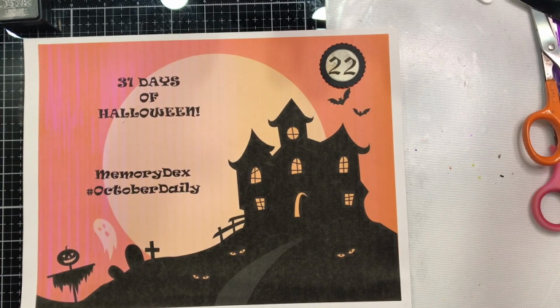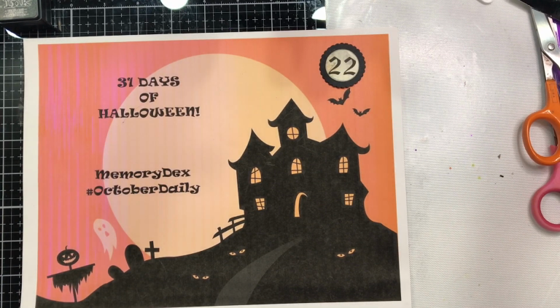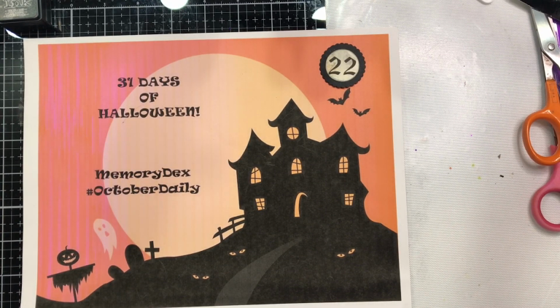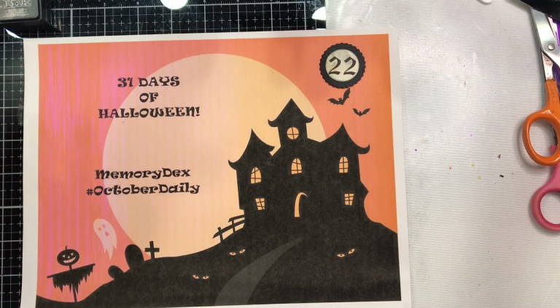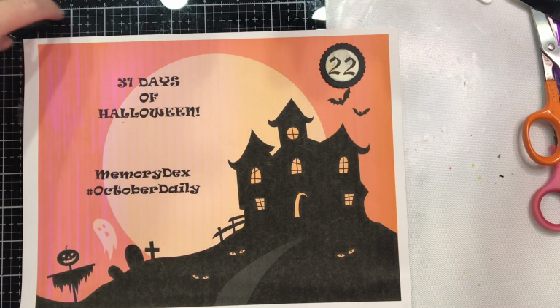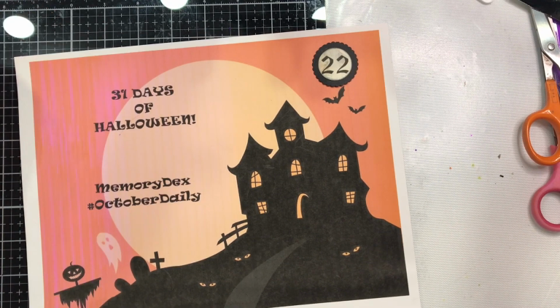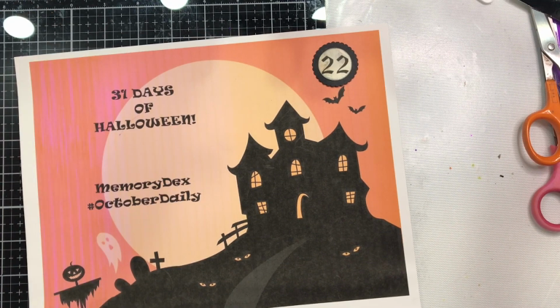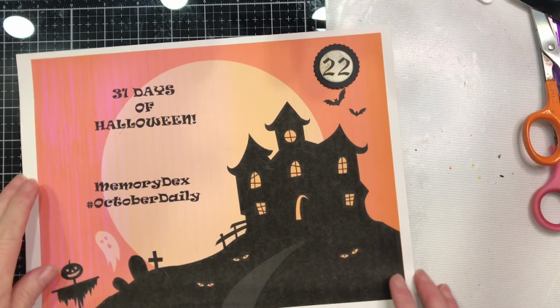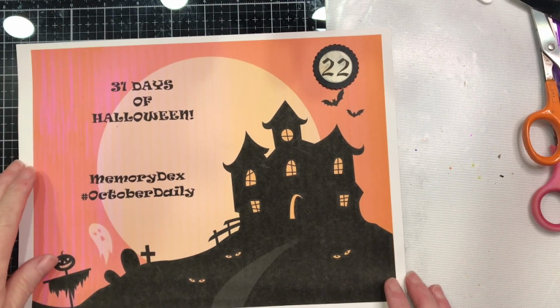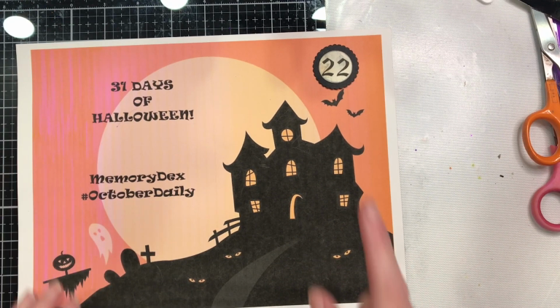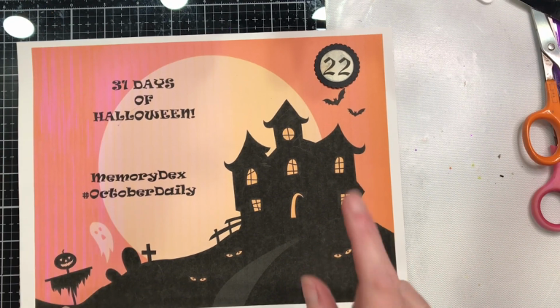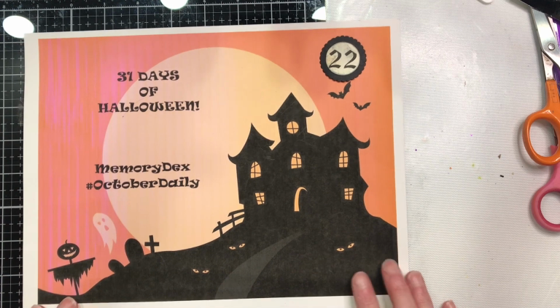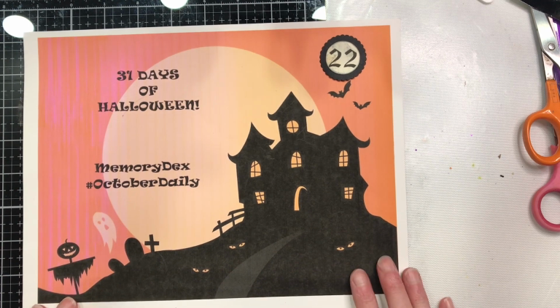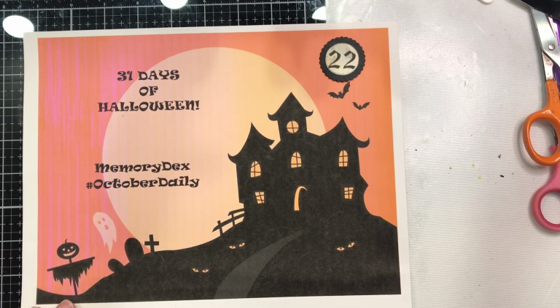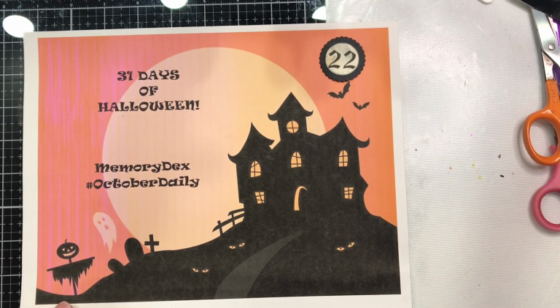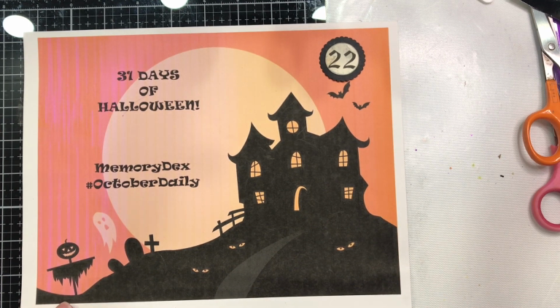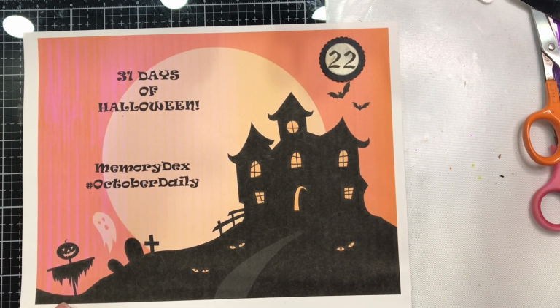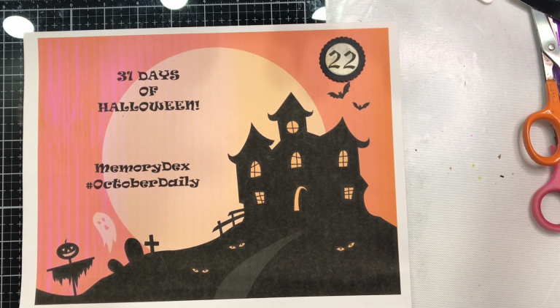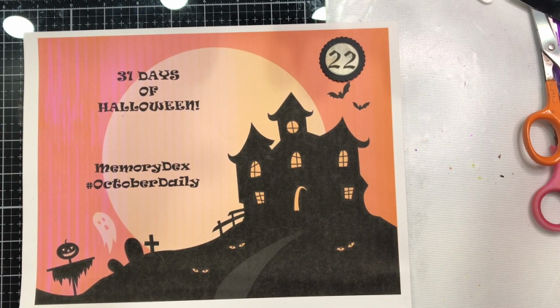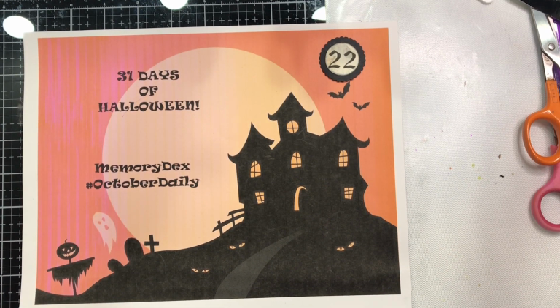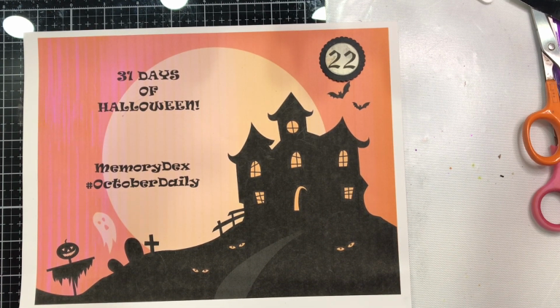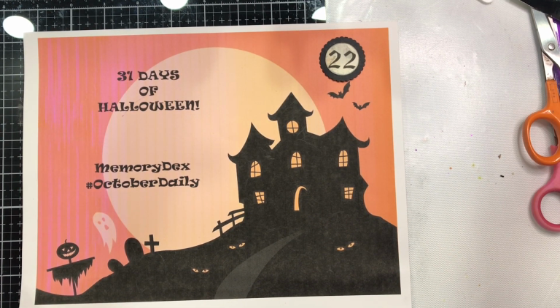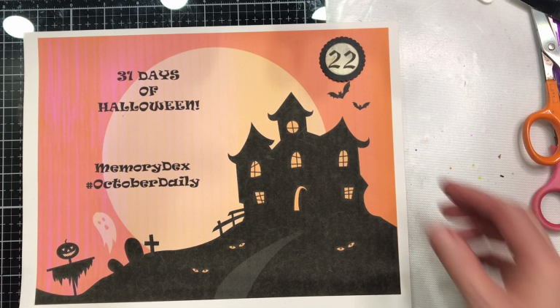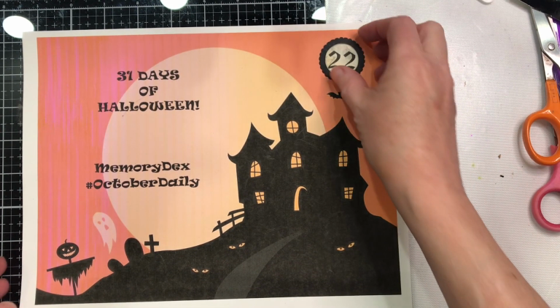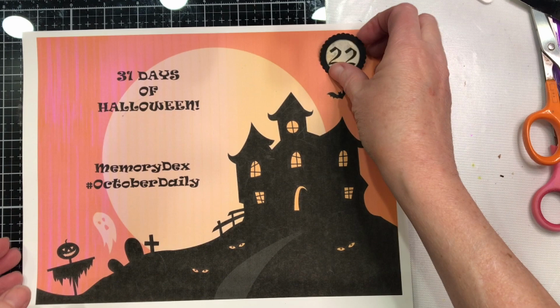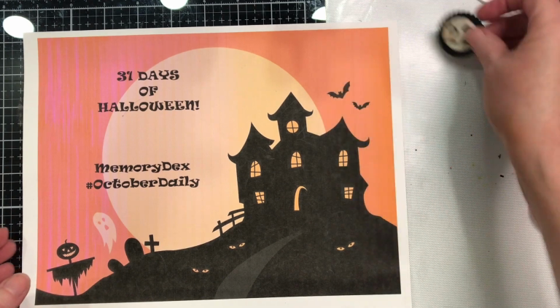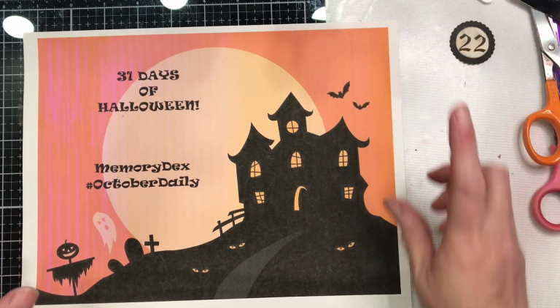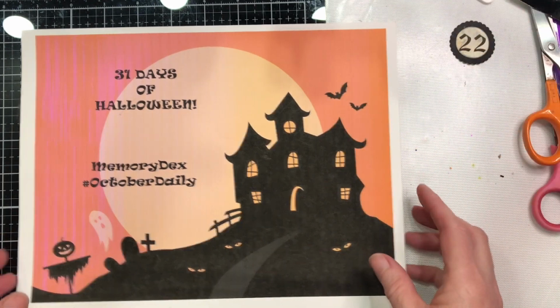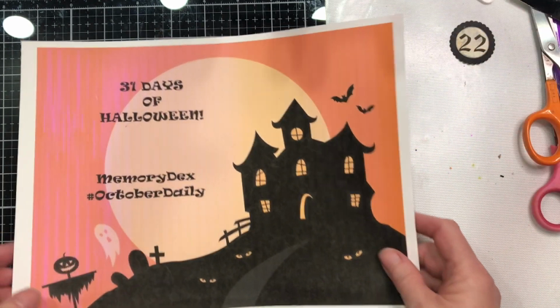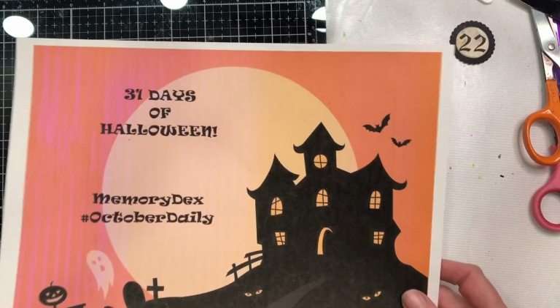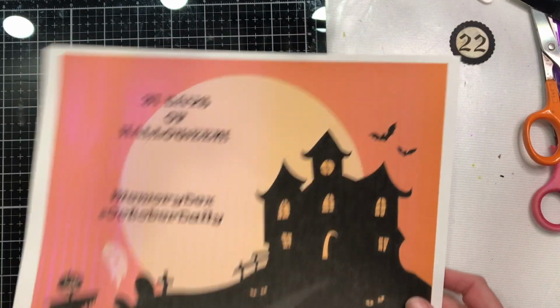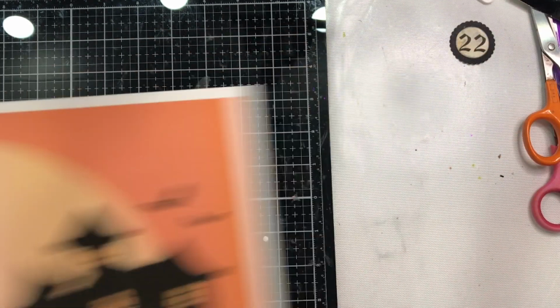Hi everyone, welcome to Kelly's Creative Dream Studios. We are on day 22 of our 31 days of Halloween, doing October daily memory deck style. I've got a cute one to show you today, but before we work on today's project, I wanted to show you this.